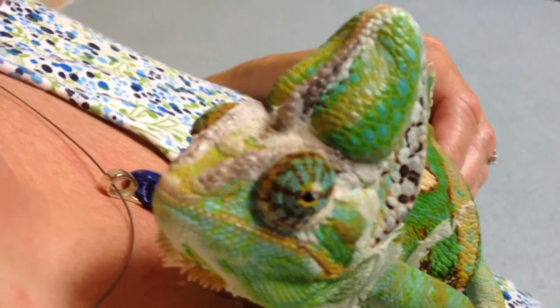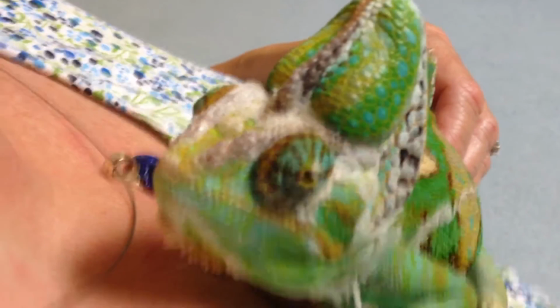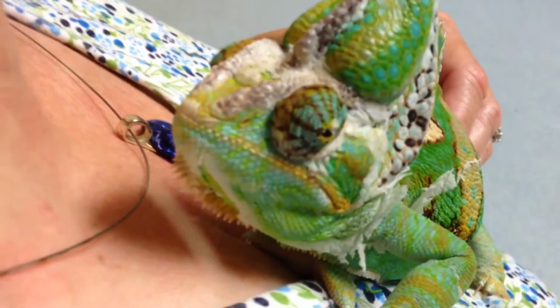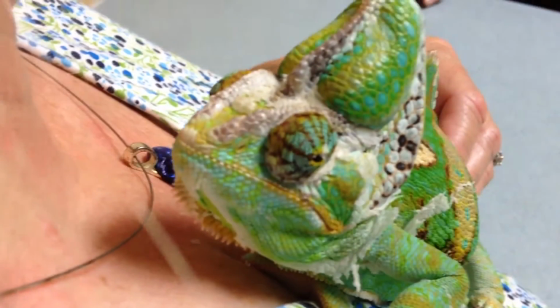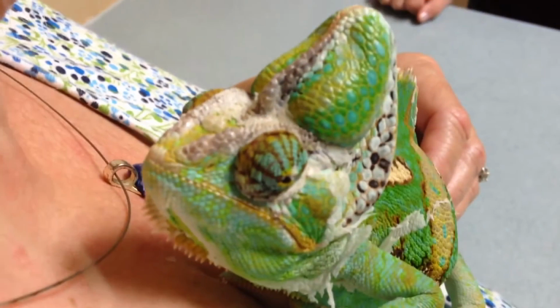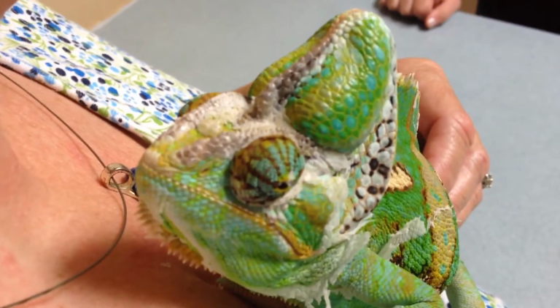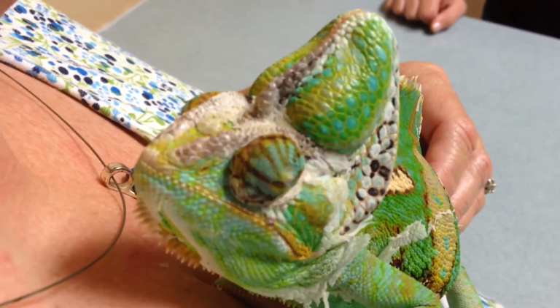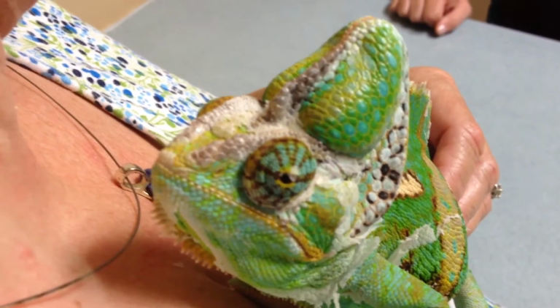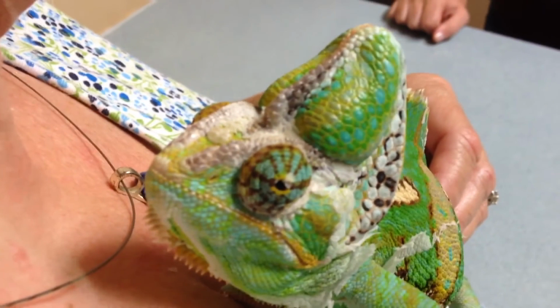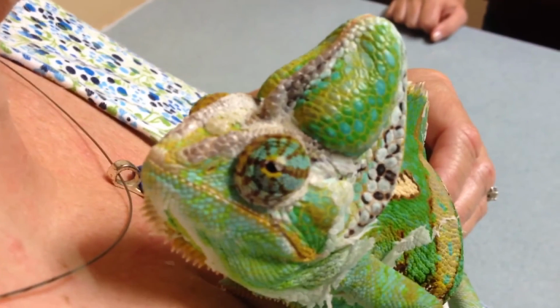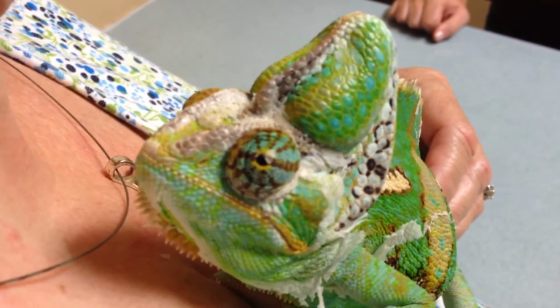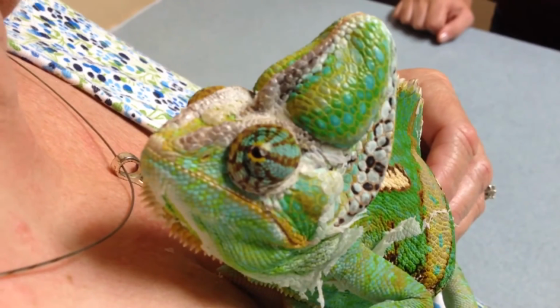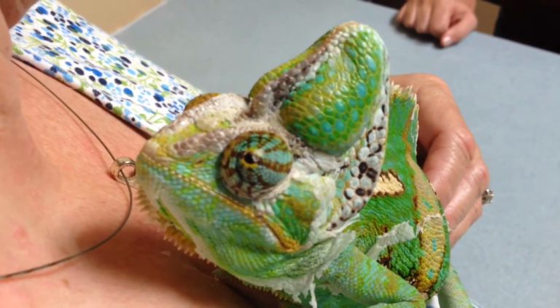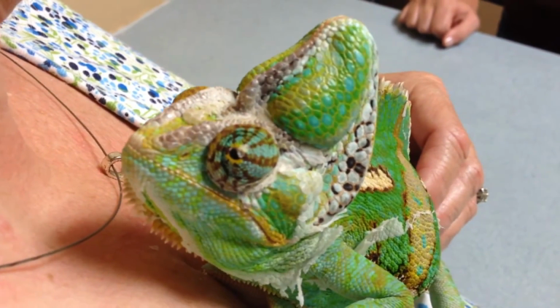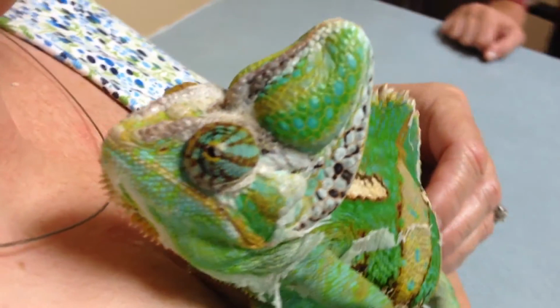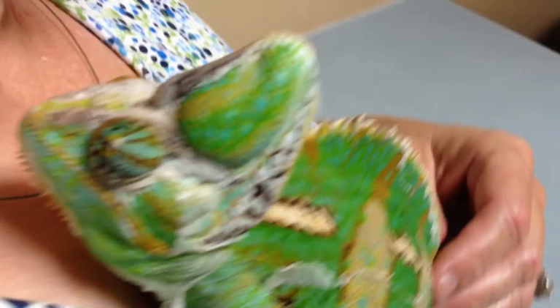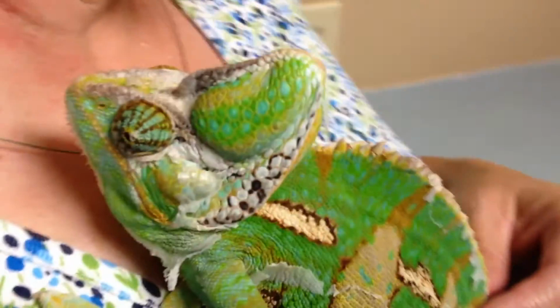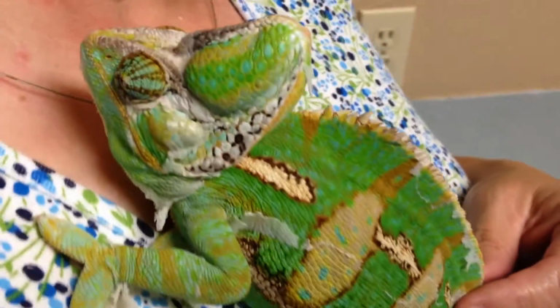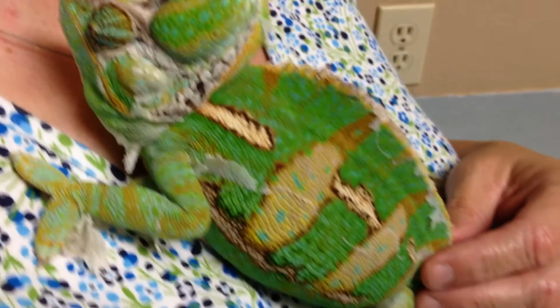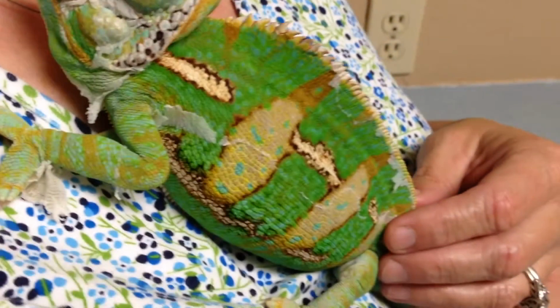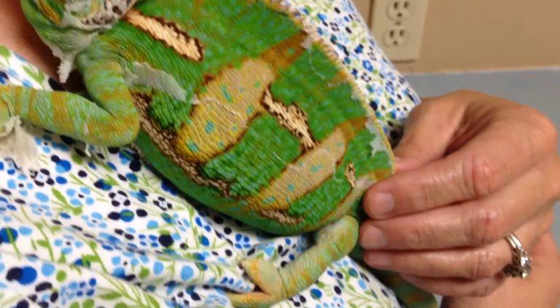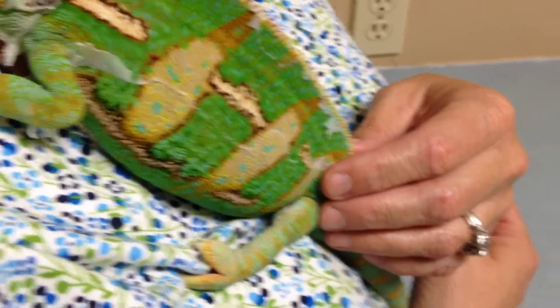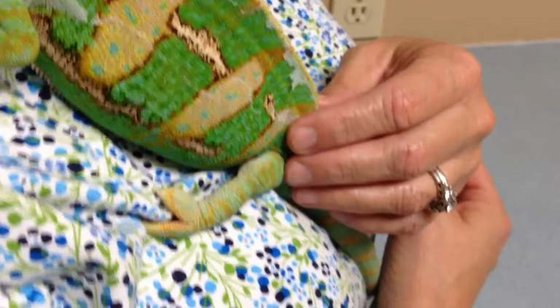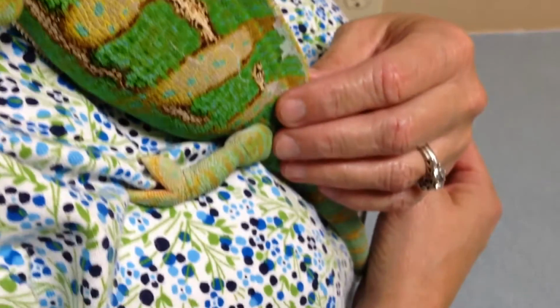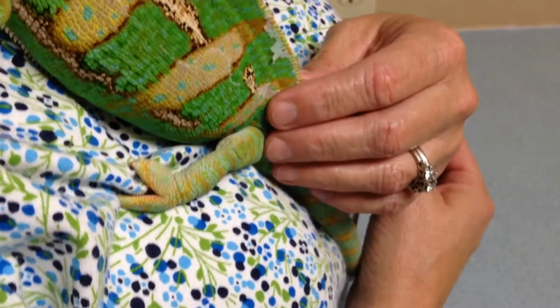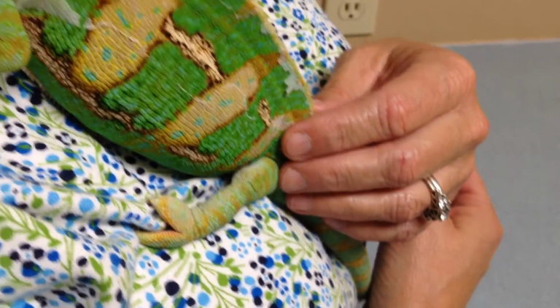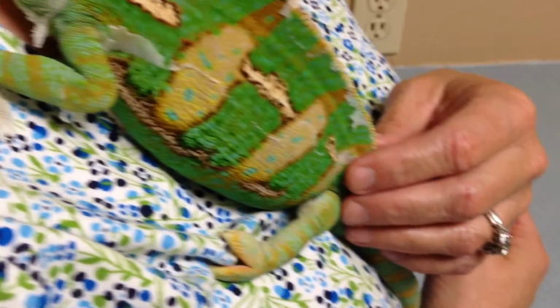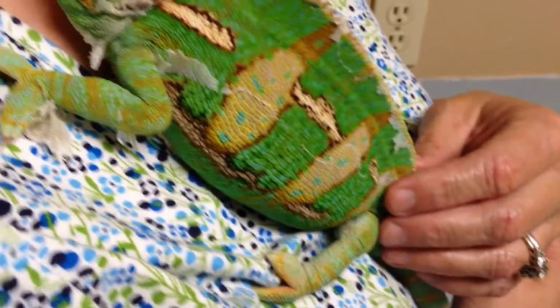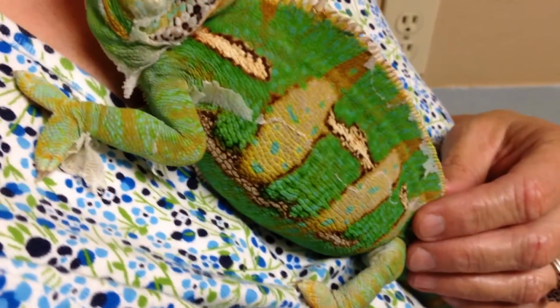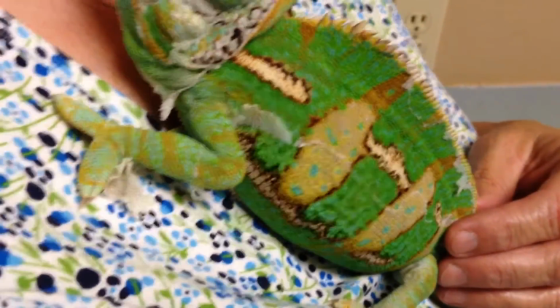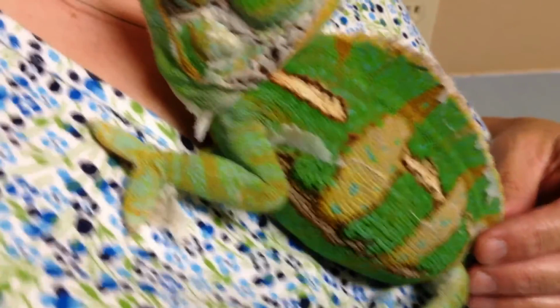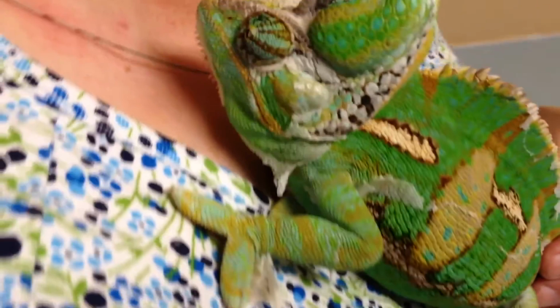The other thing we're noticing with this veiled chameleon is he does tend to have an Aspergillus-type yeast in the fungi in his stool. He's got several samples — I'll add that to the video so vet students and whoever wants to look at those things can say they've seen it here first.